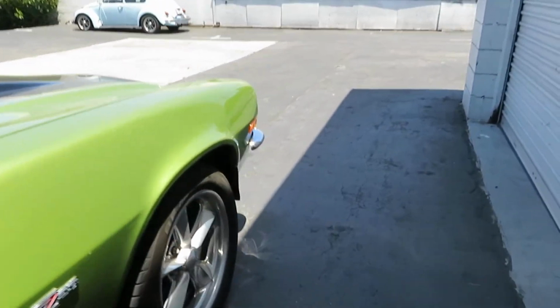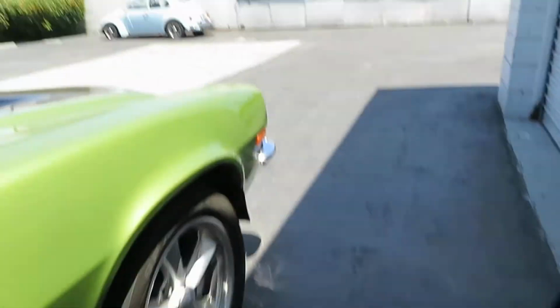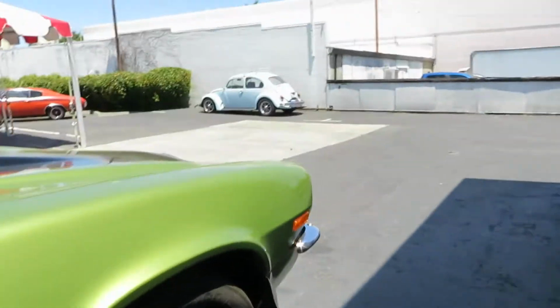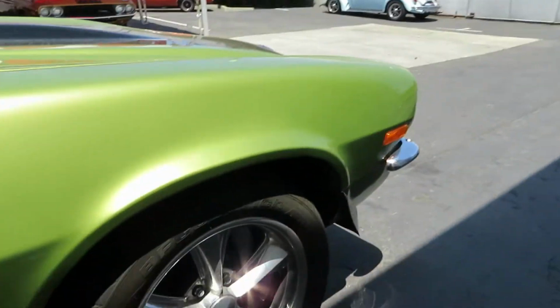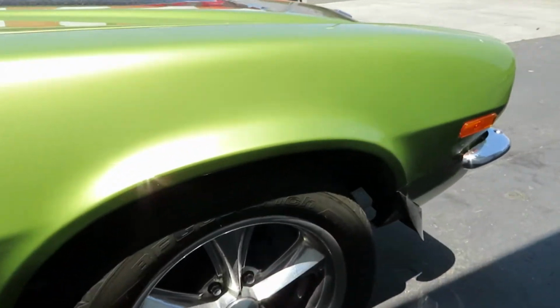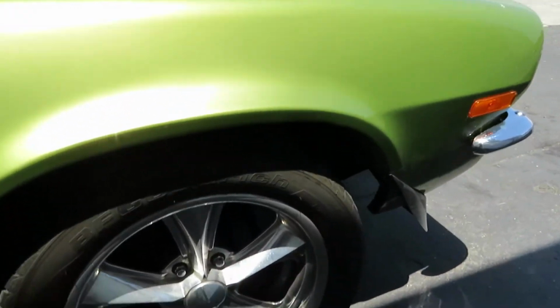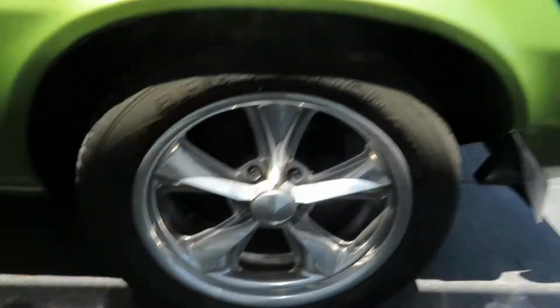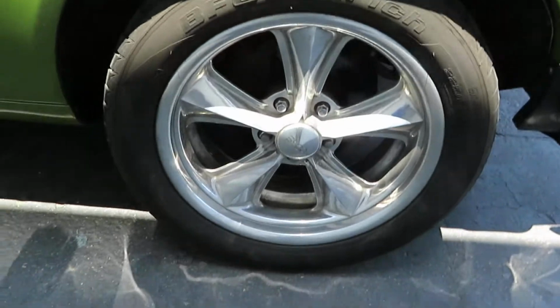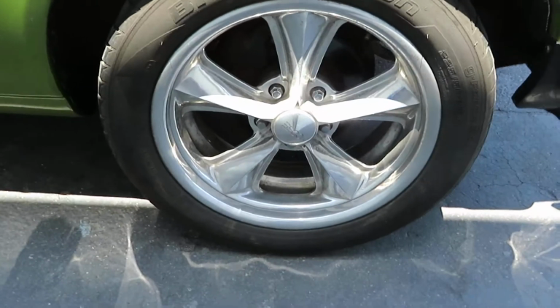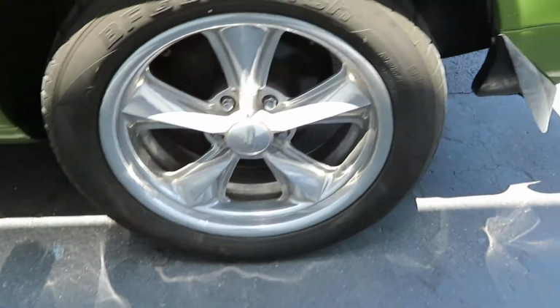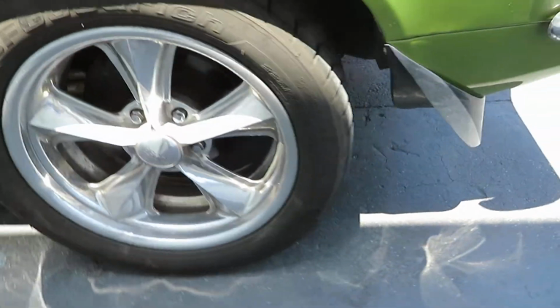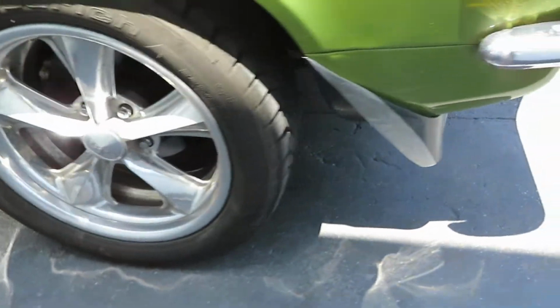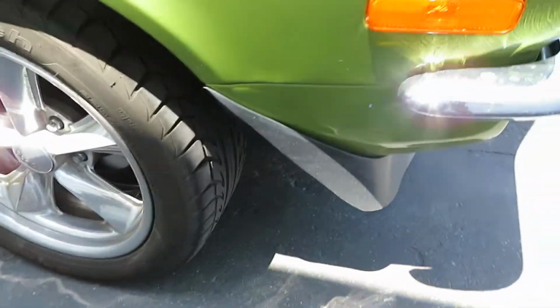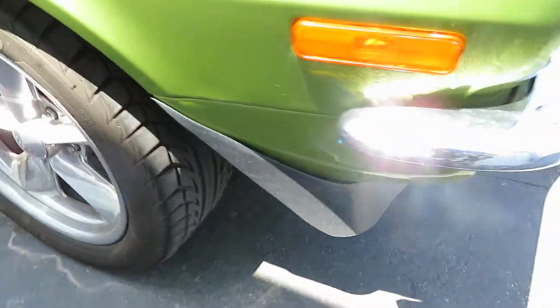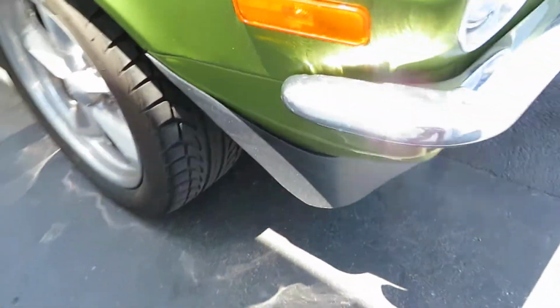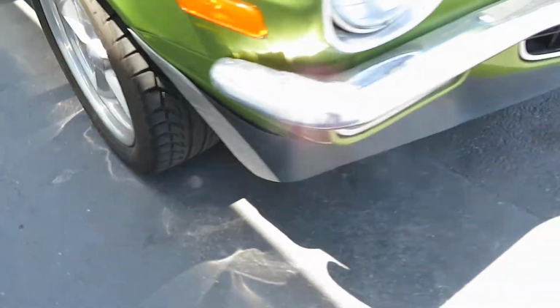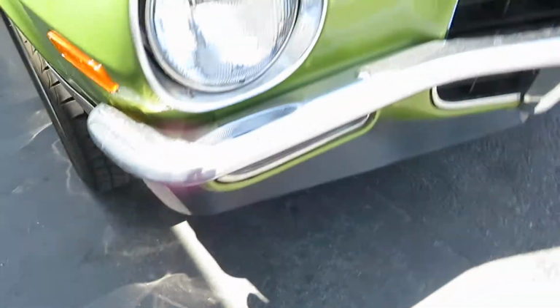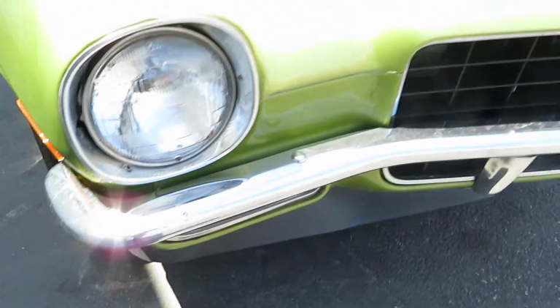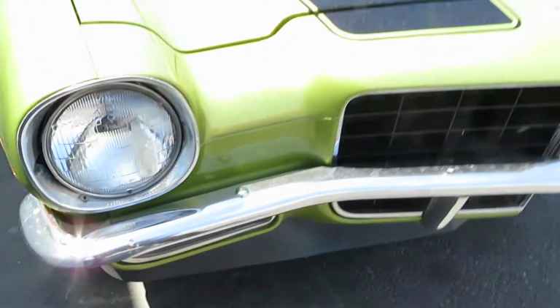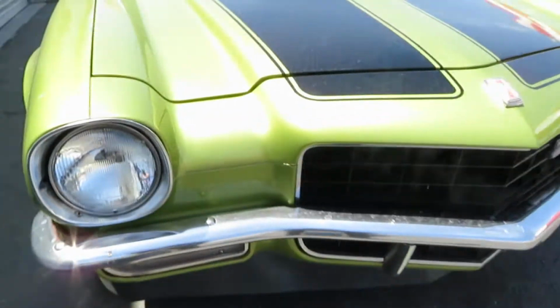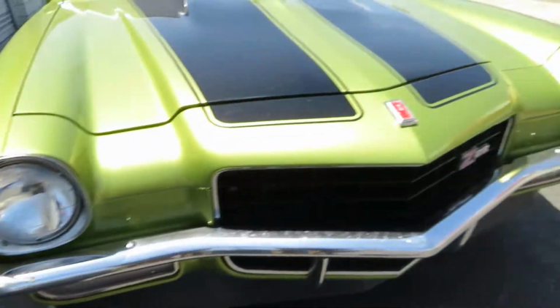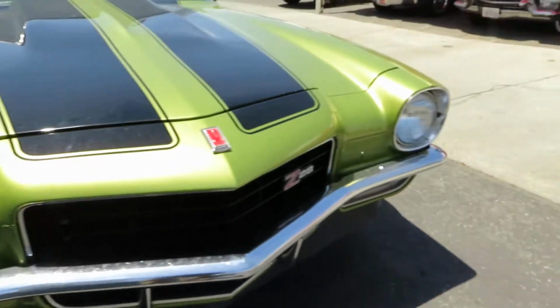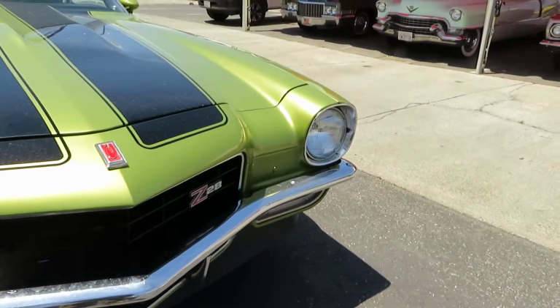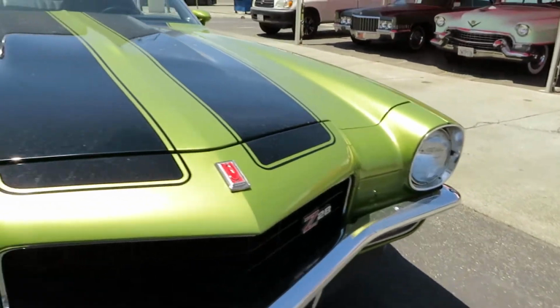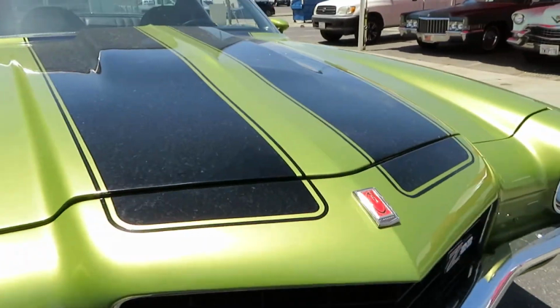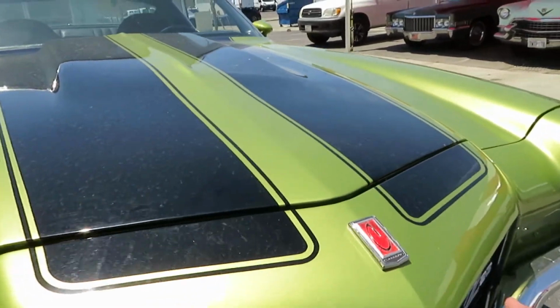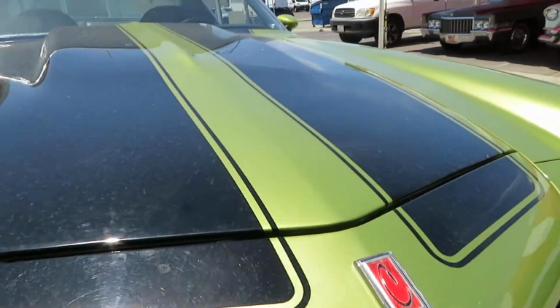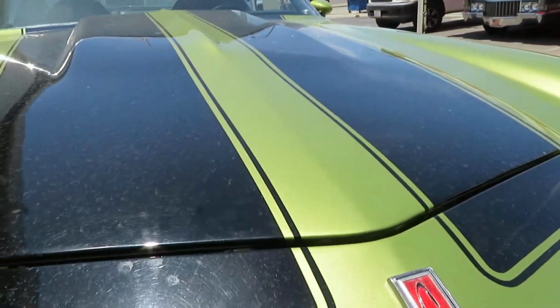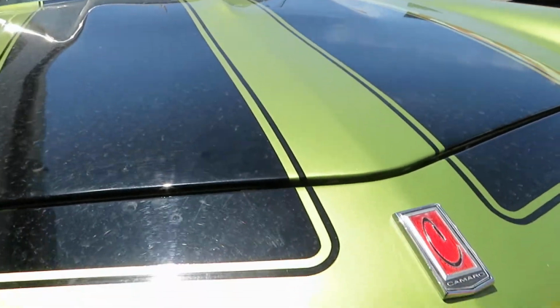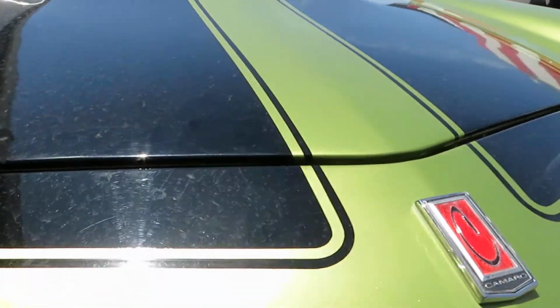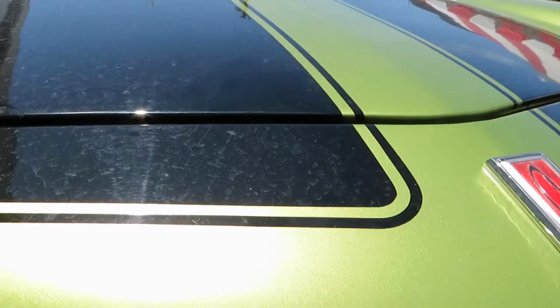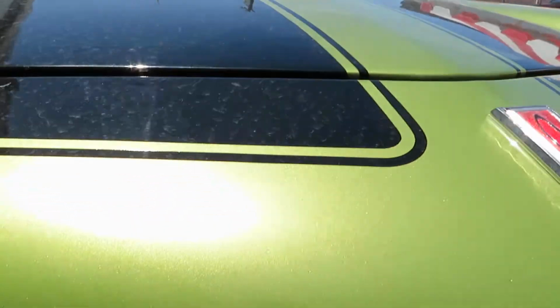It has boost wheels all around. It has plenty of rubber. It does have the chrome front bumper. Let's see if we can pop the hood for you so you can look at it.